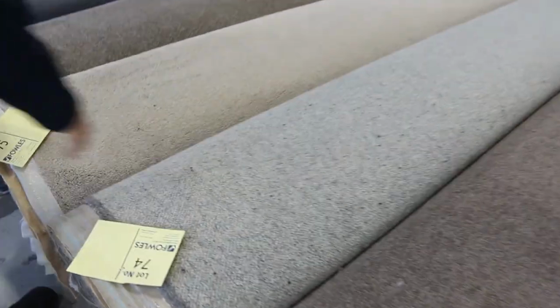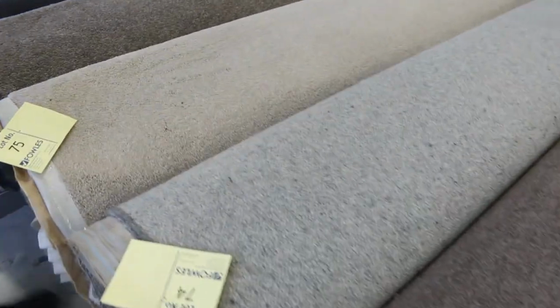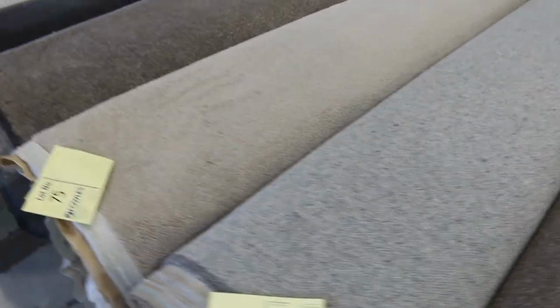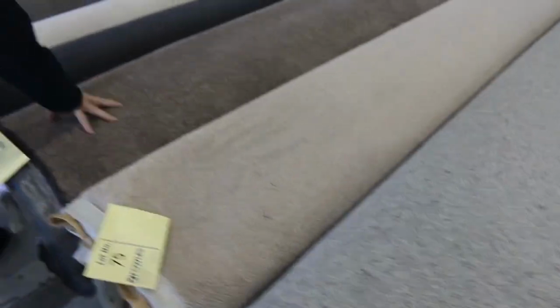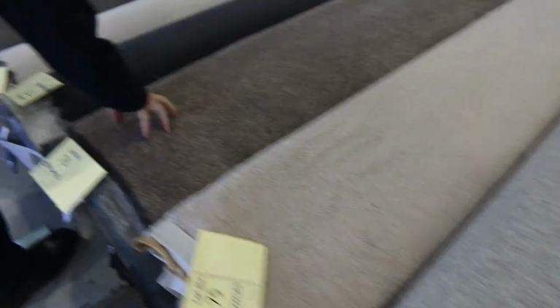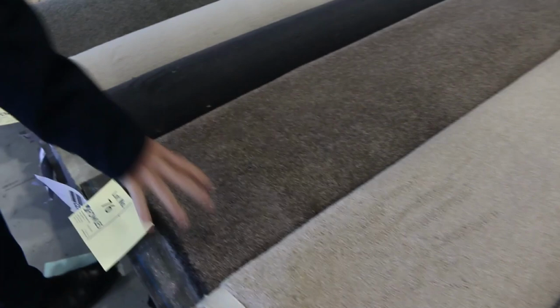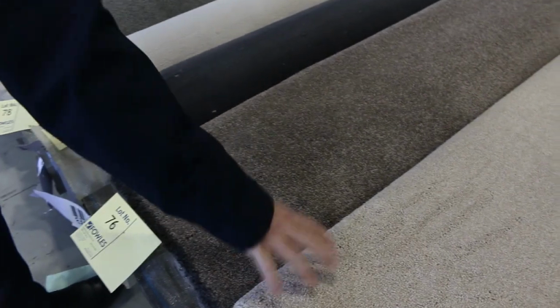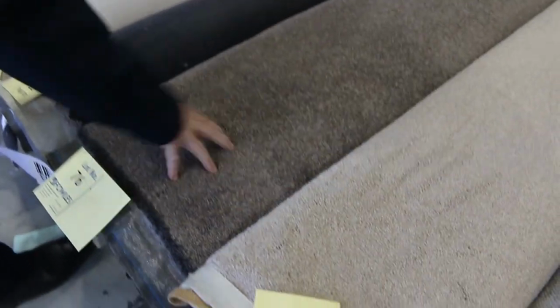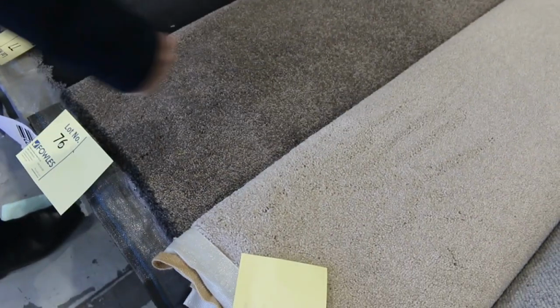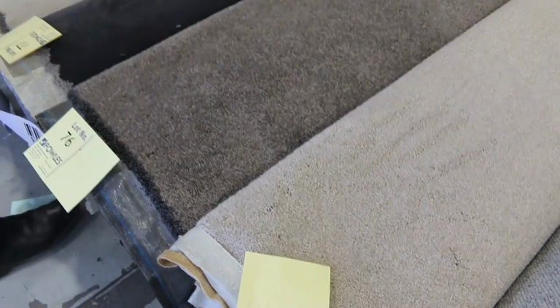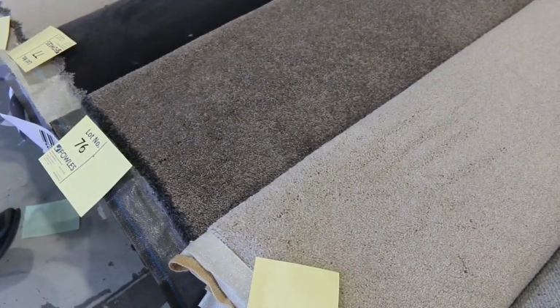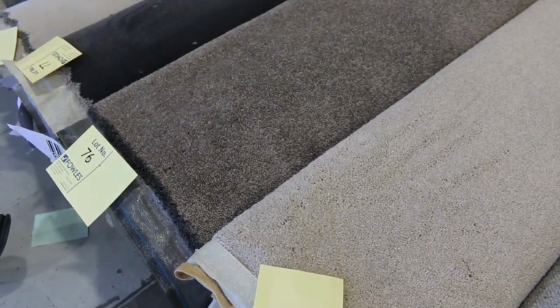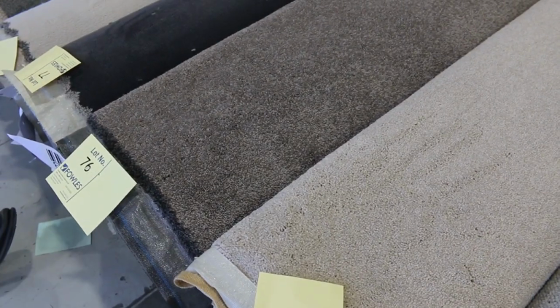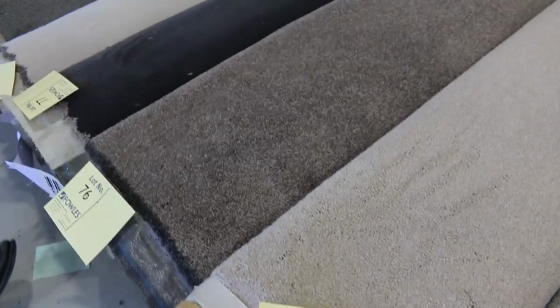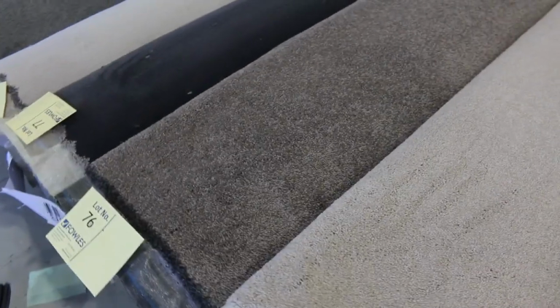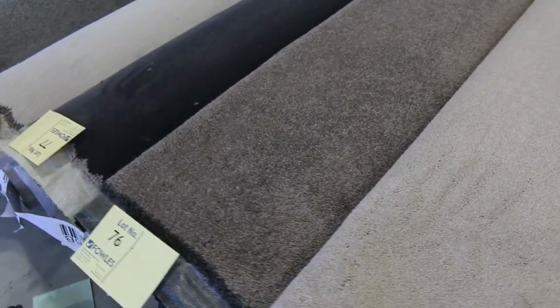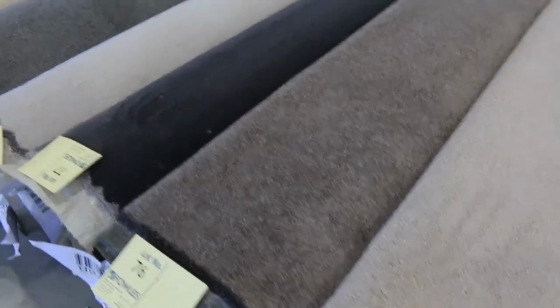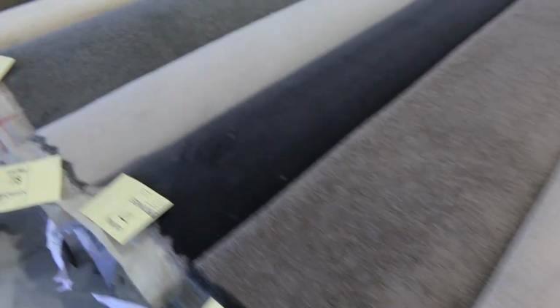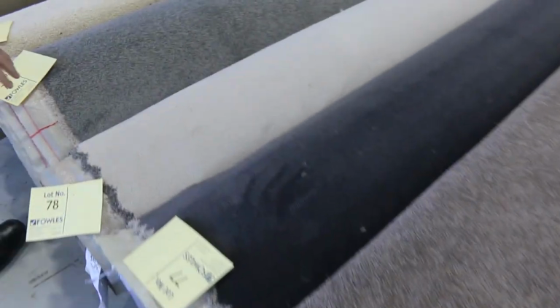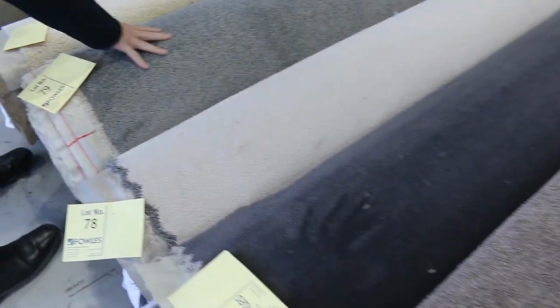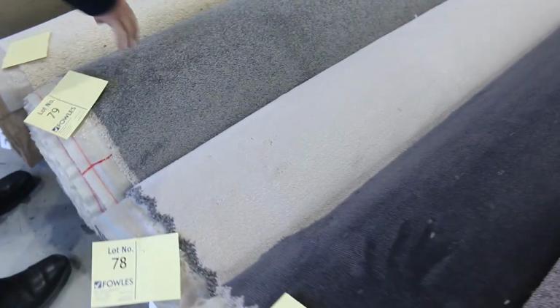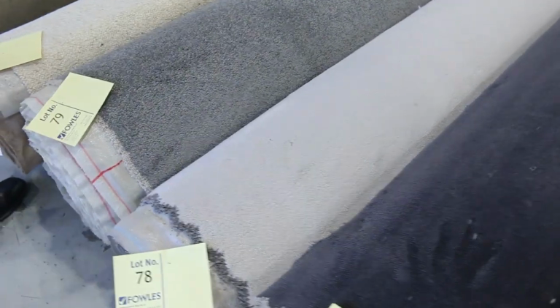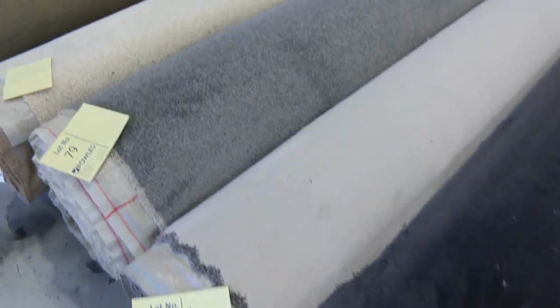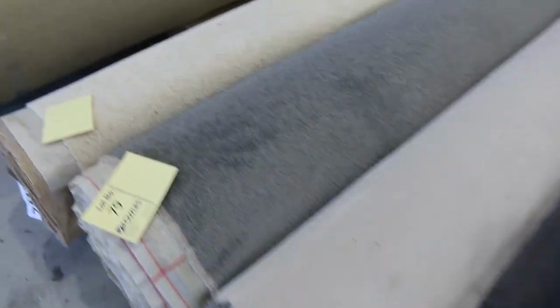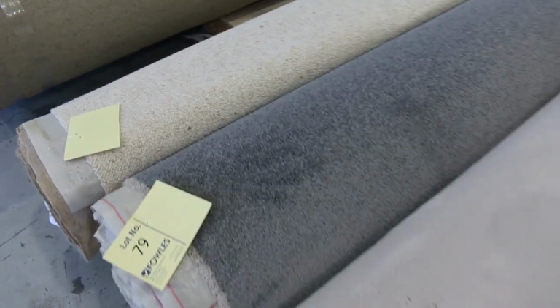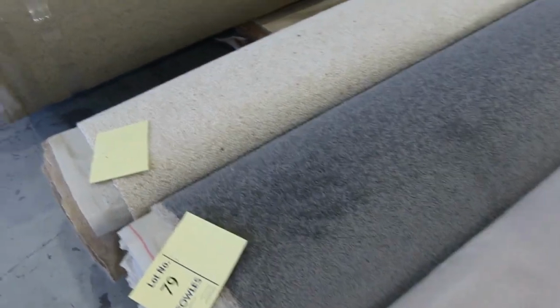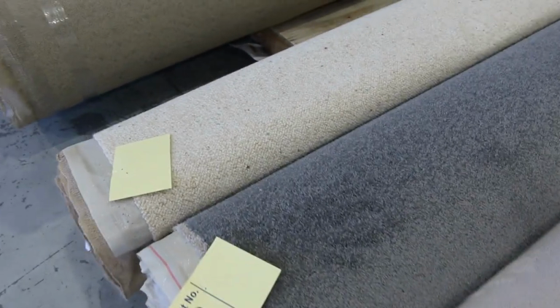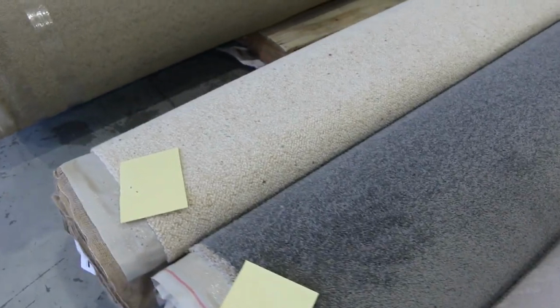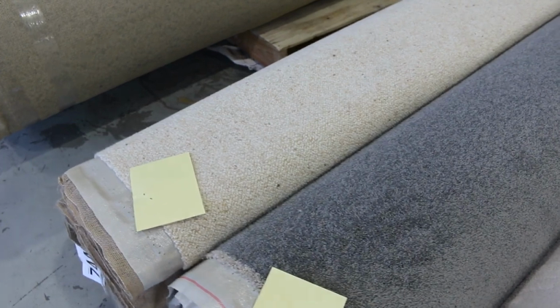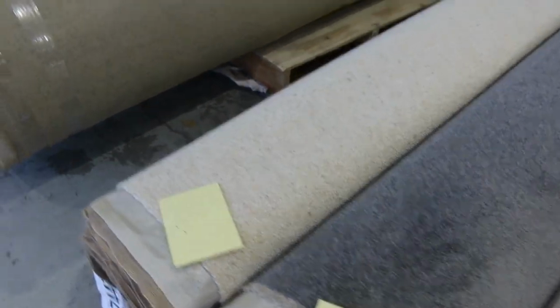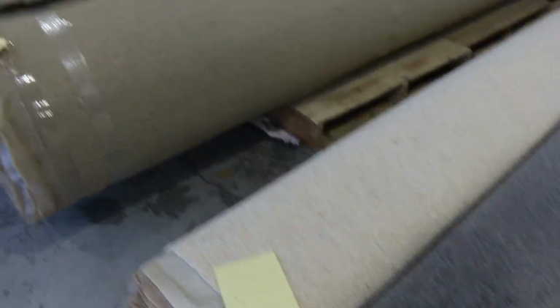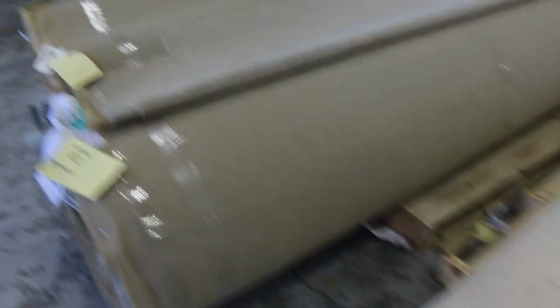Lot number 74 — more solution dyed nylon twist piles there, either light or dark in the brown toning. Lot number 76 is a good colour. Moving along, lot number 79 is a nice grey solution dyed nylon carpet. So lots of nylon carpets there, which we haven't had a lot of lately.